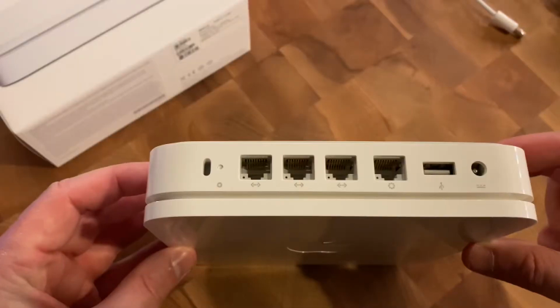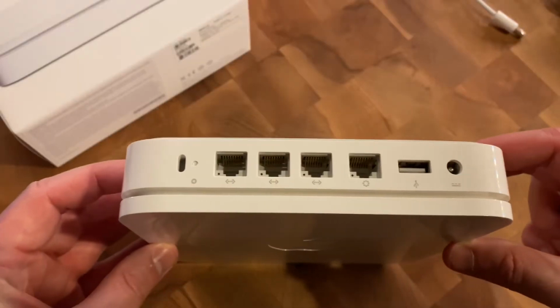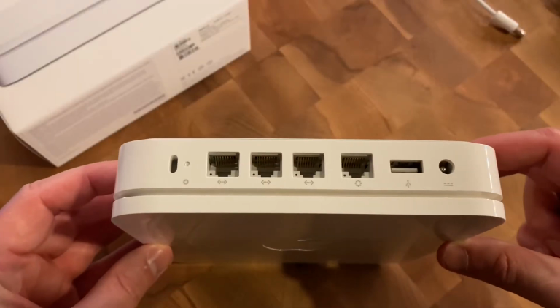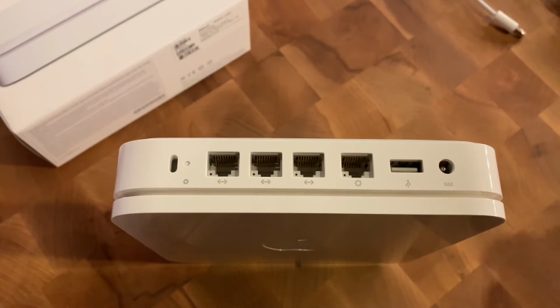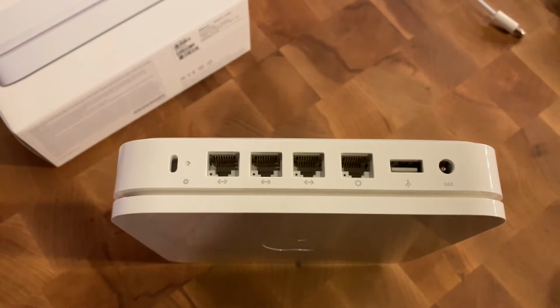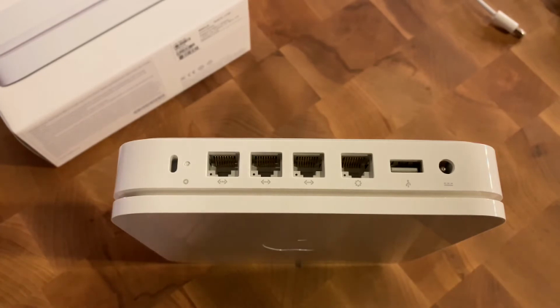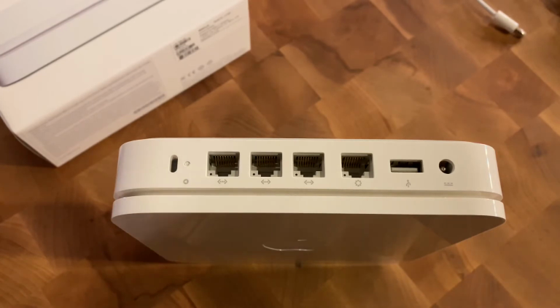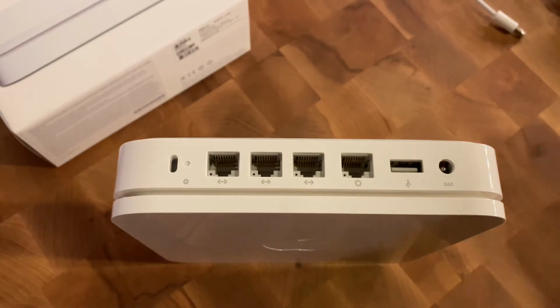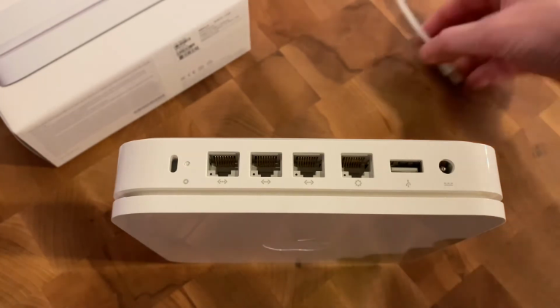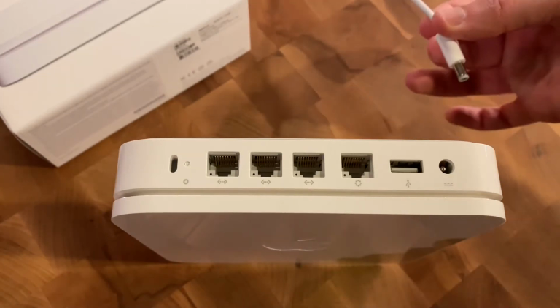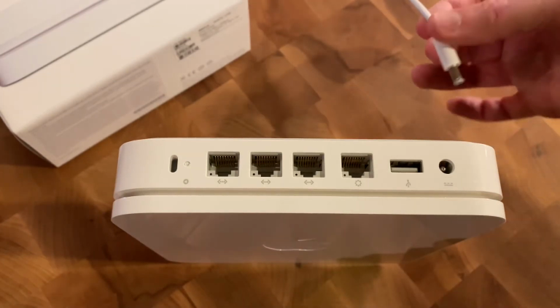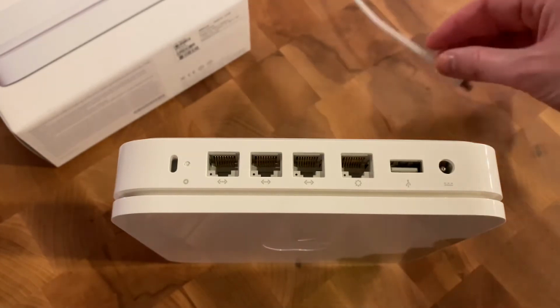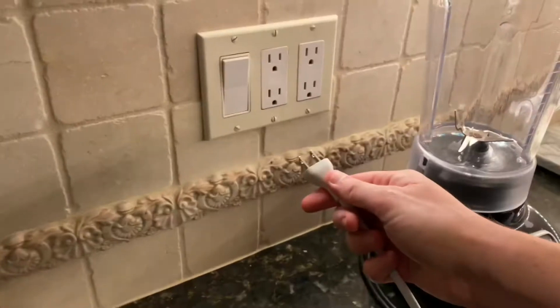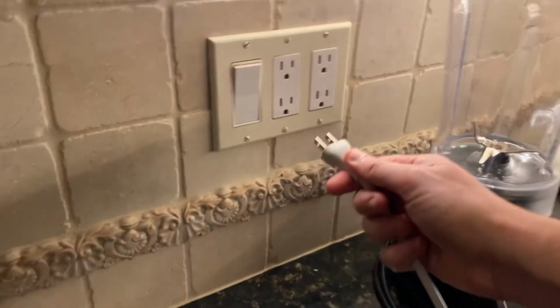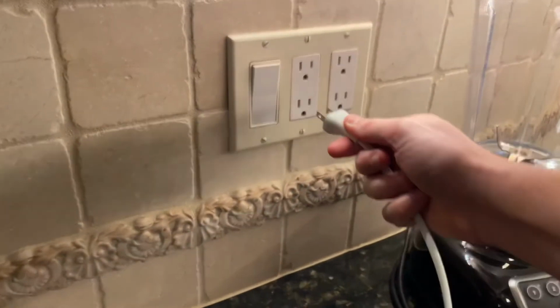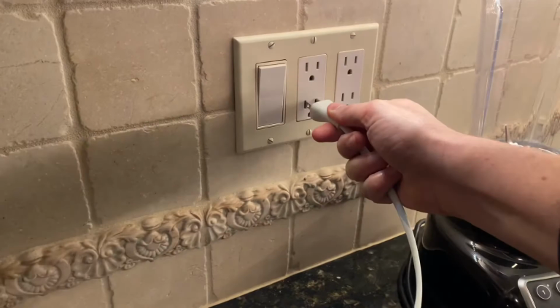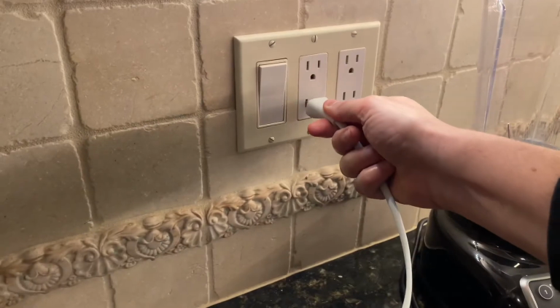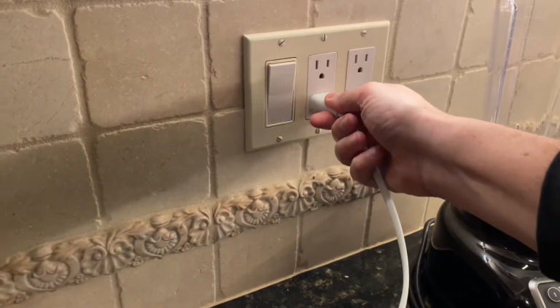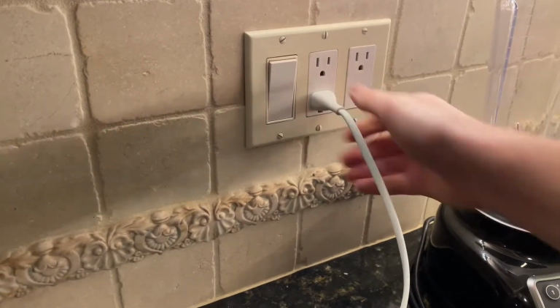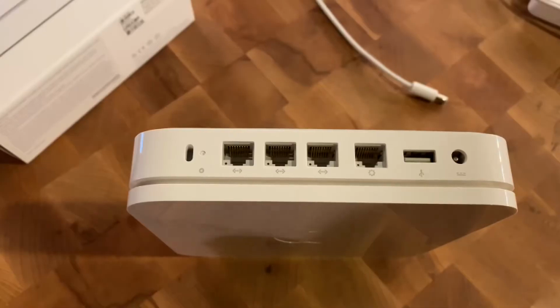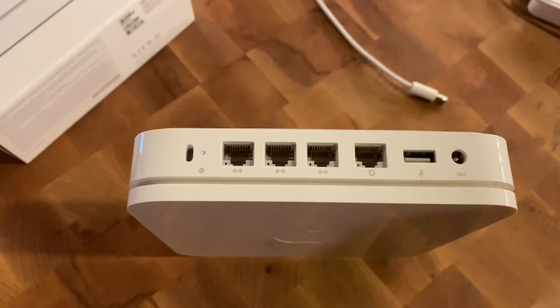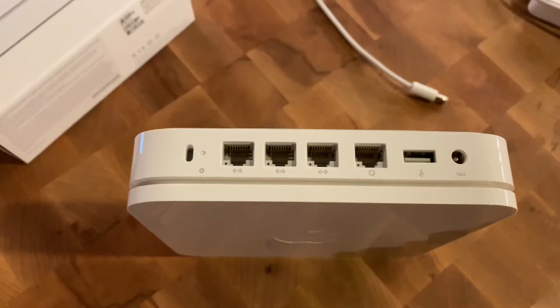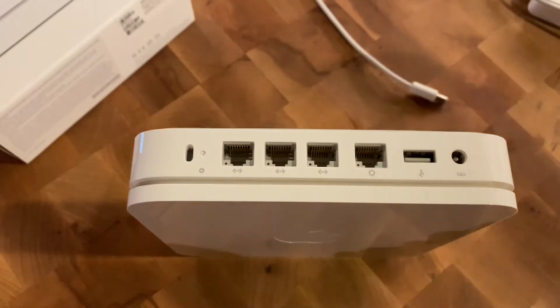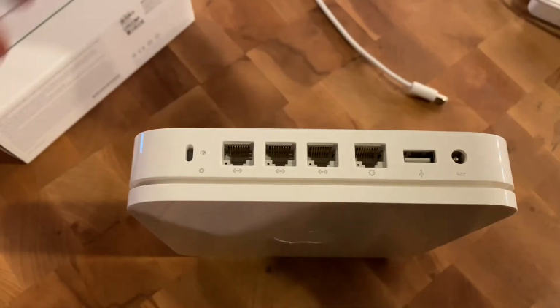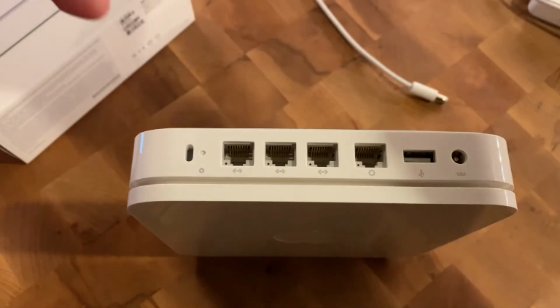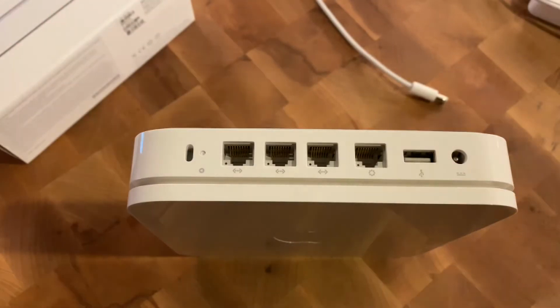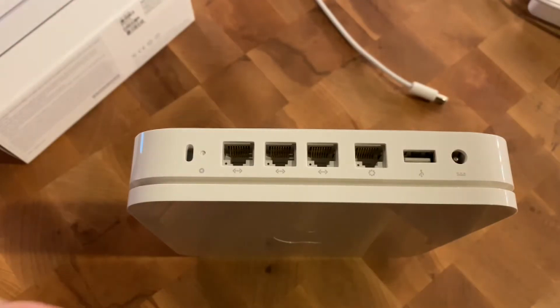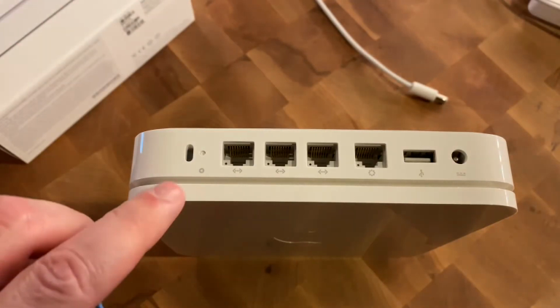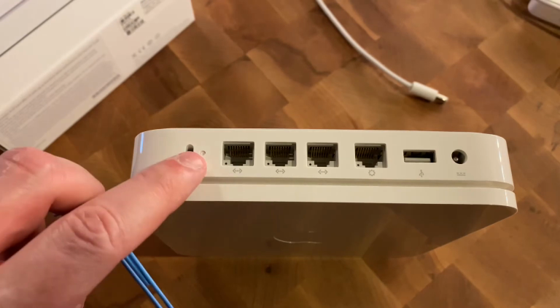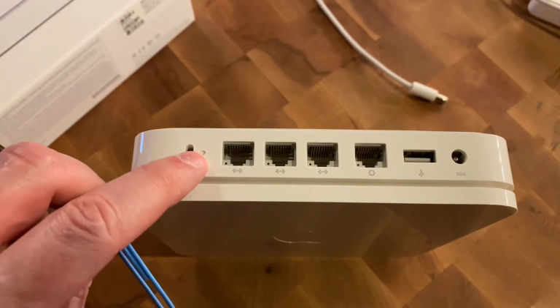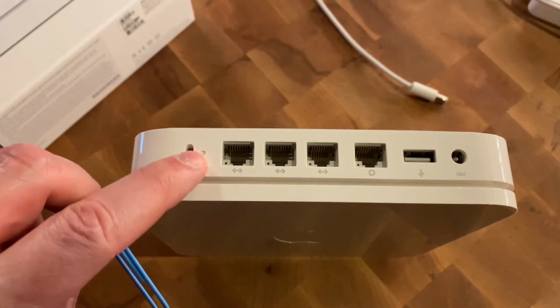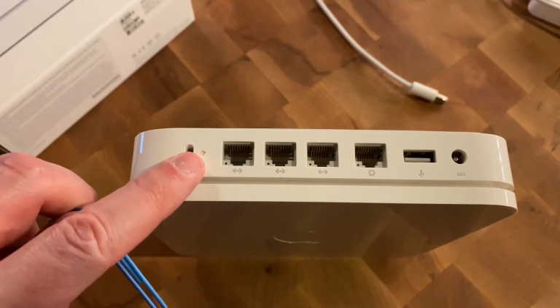In order to reset this, you're going to want to be completely unplugged — so don't have this plugged in — but you do want to plug this end in first. With that plugged into the wall, we're going to find the factory reset button, which is right there.